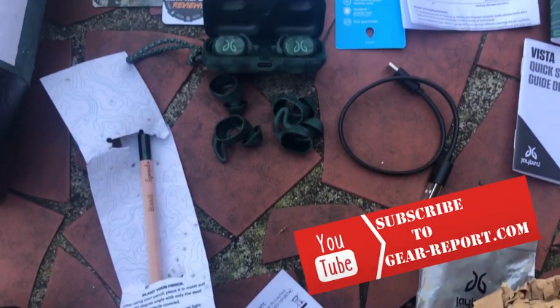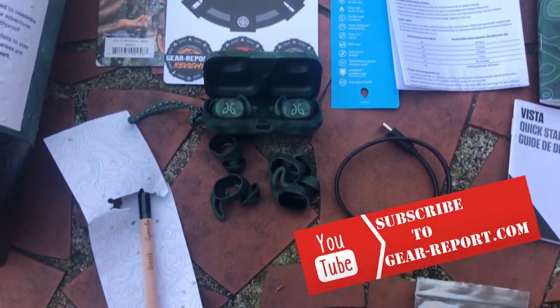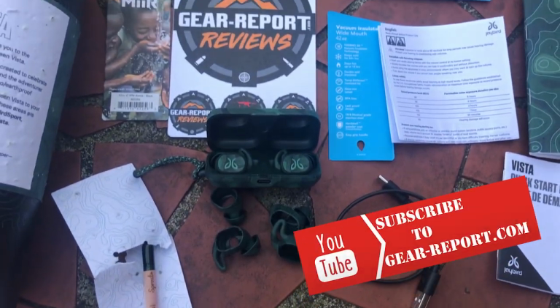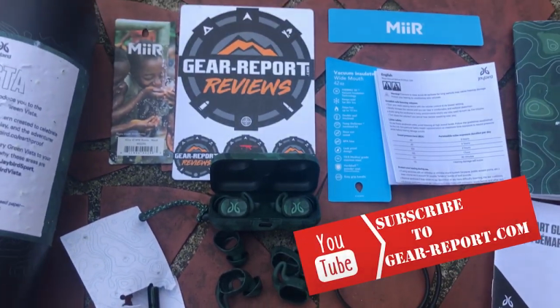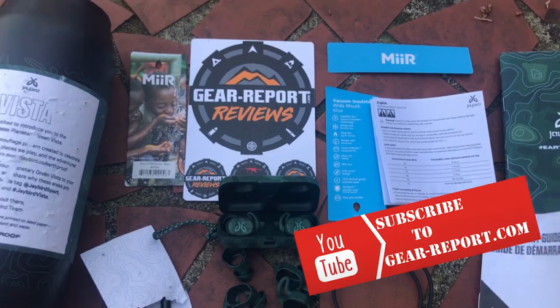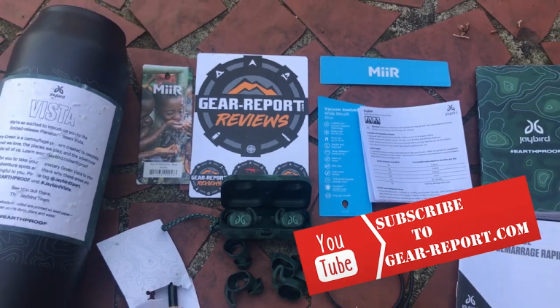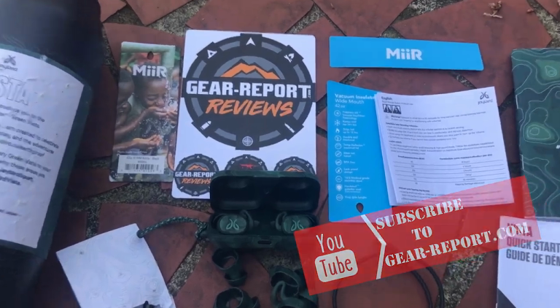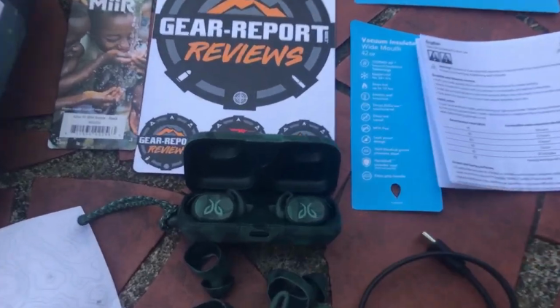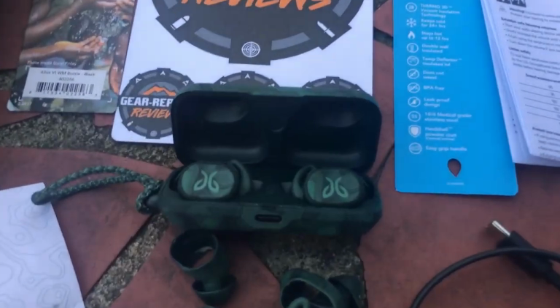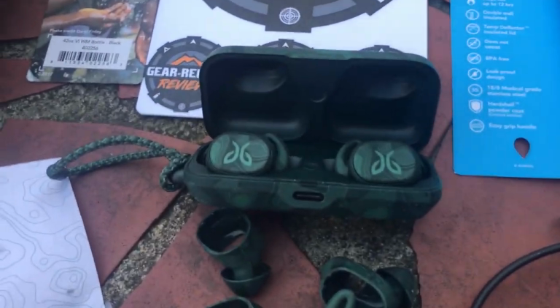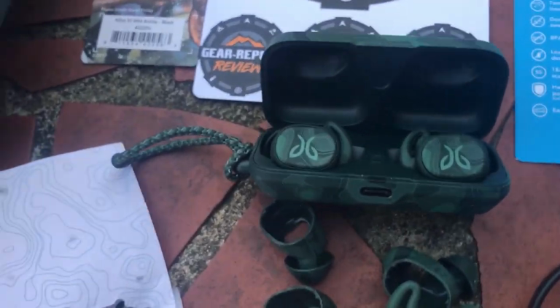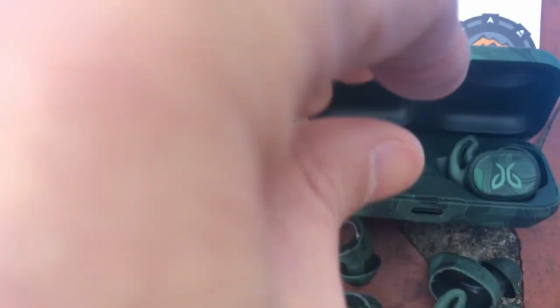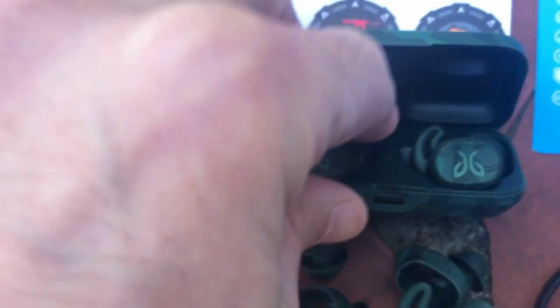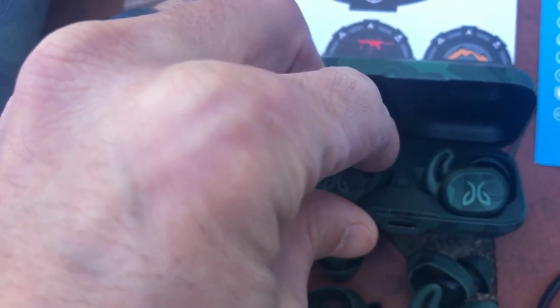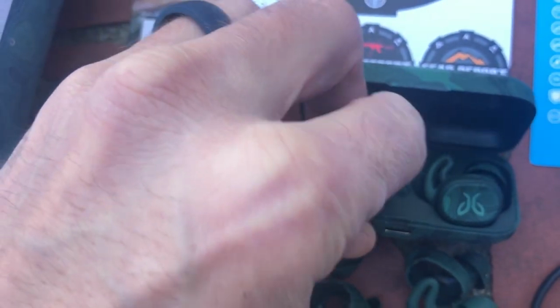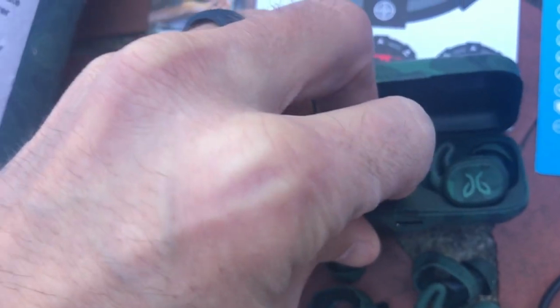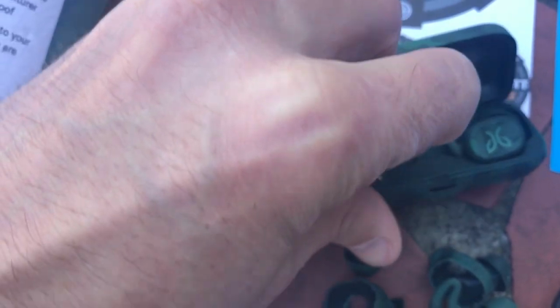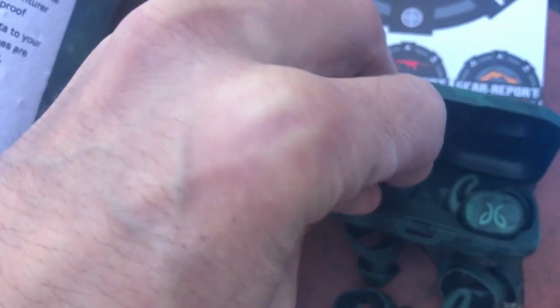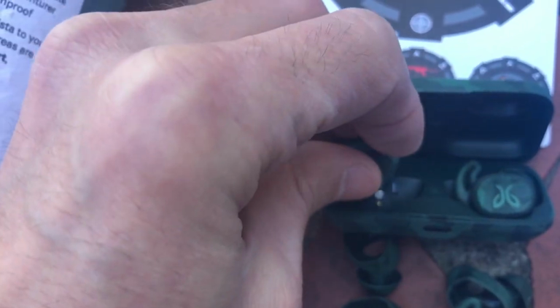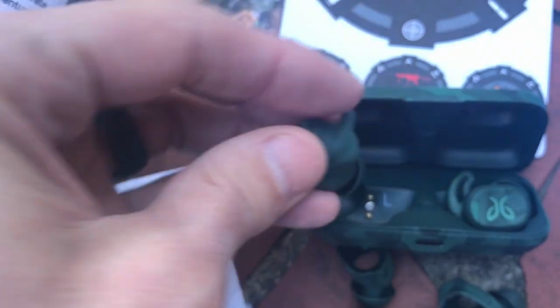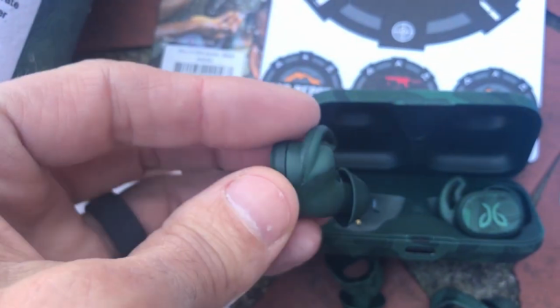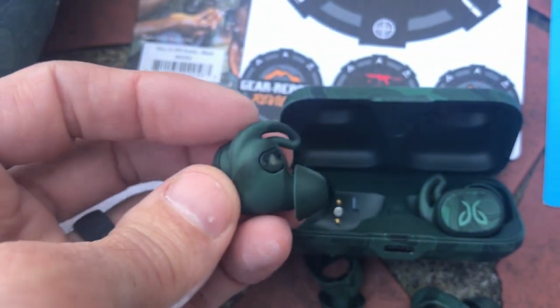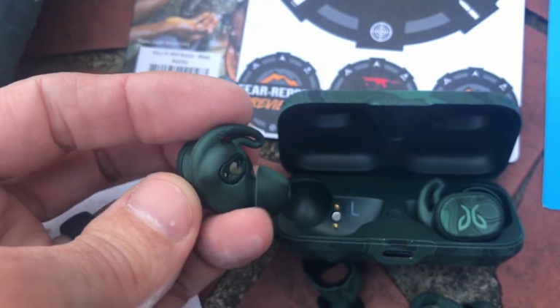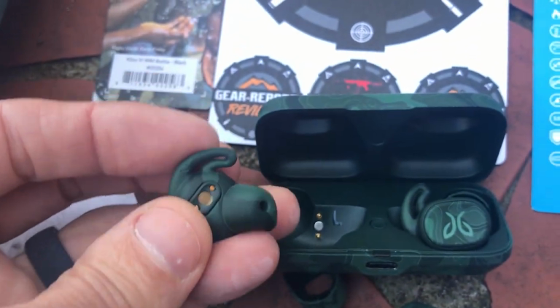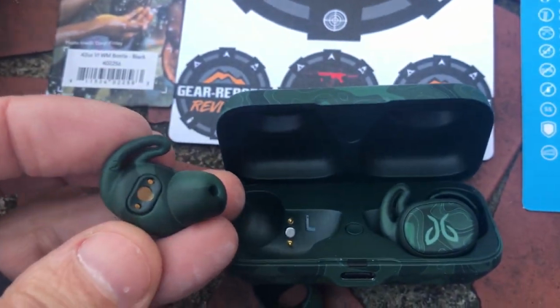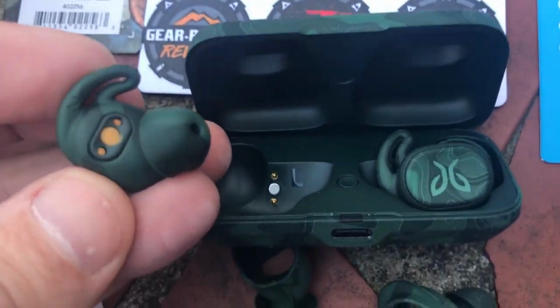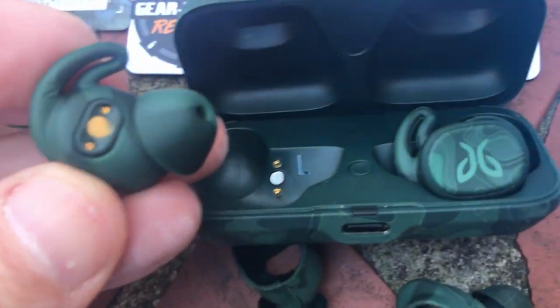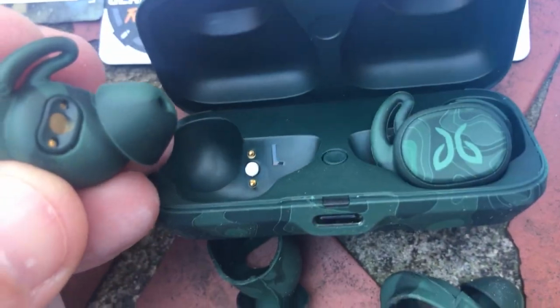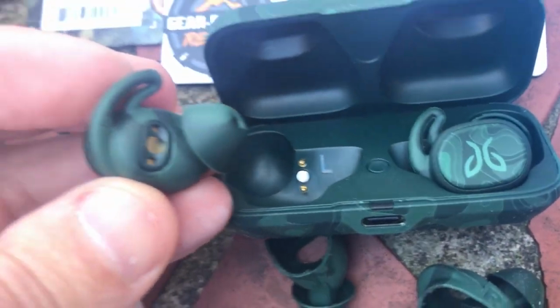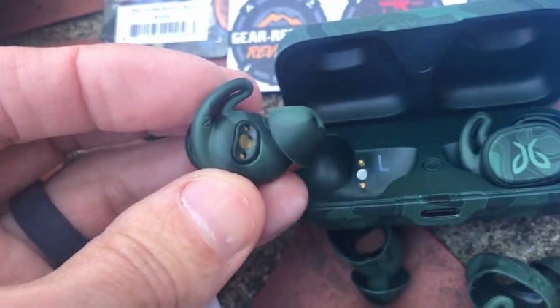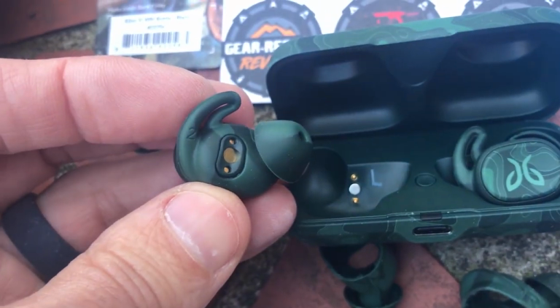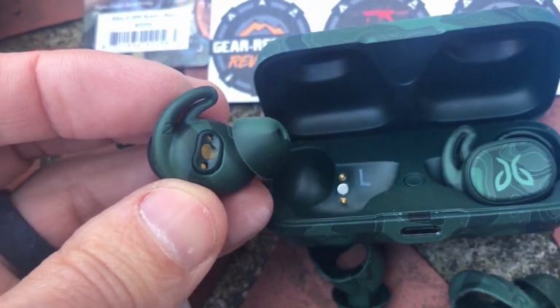In a few weeks of testing, I found the sound quality is better than any earbuds I've tested. They don't fall out. The 33-foot Bluetooth range is conservative. The single button on each earbud is easy to use.